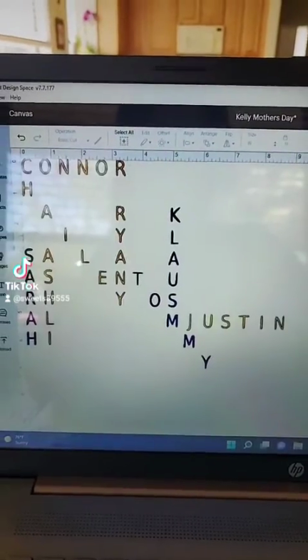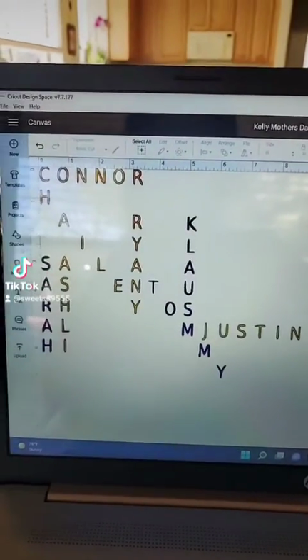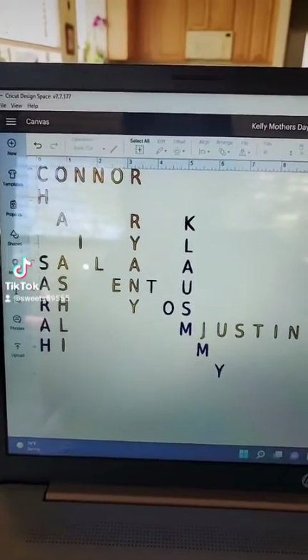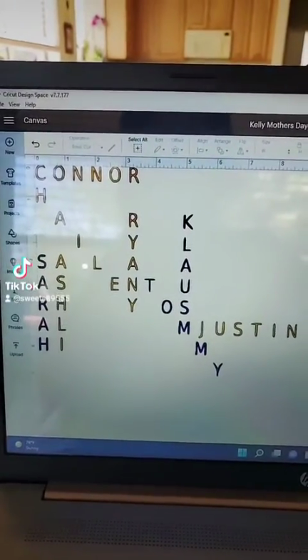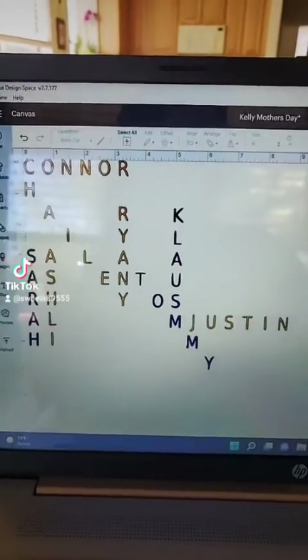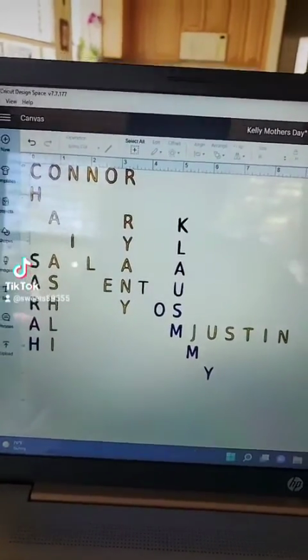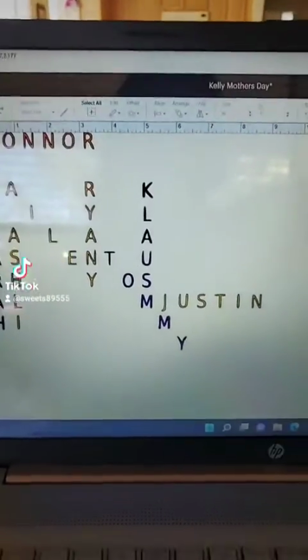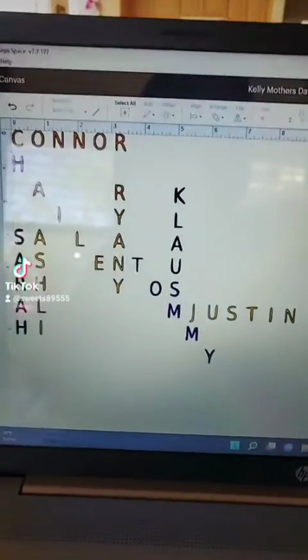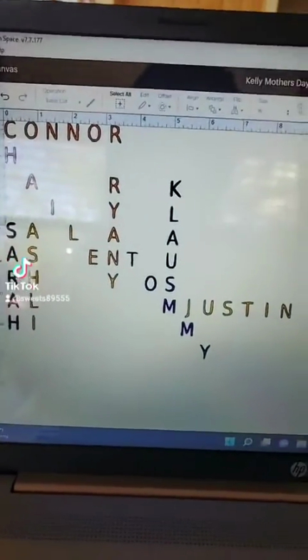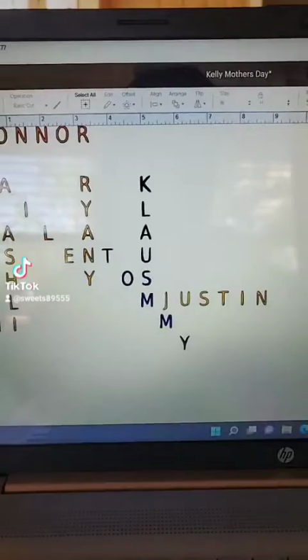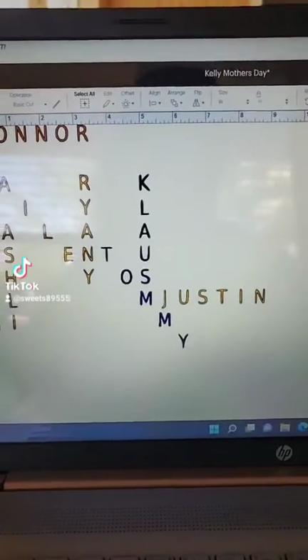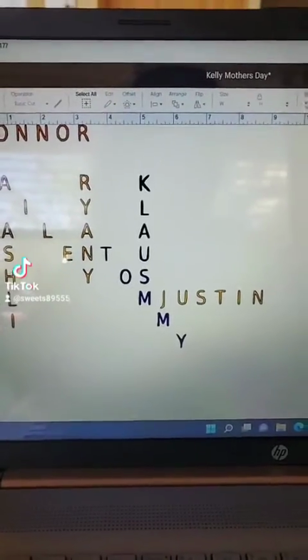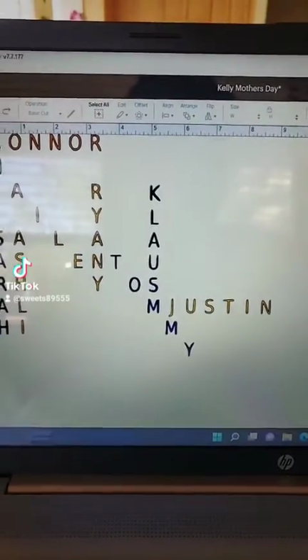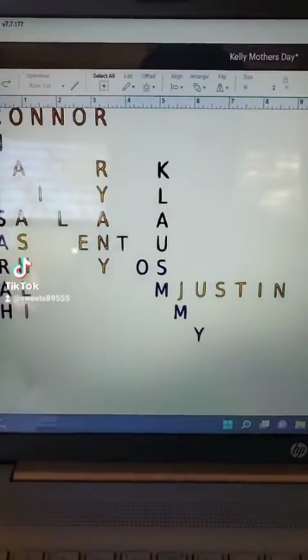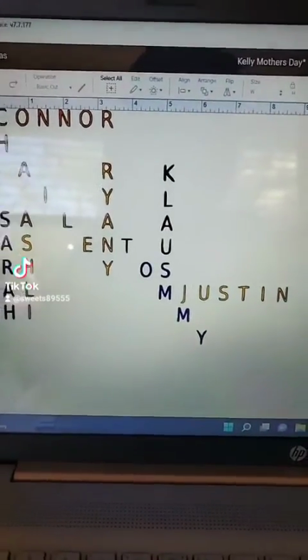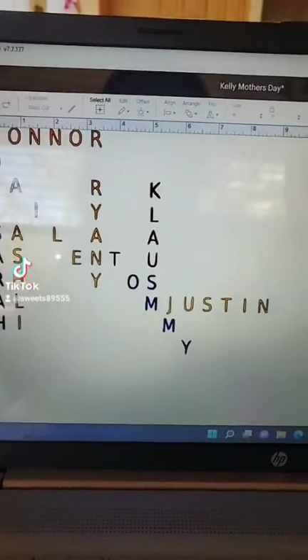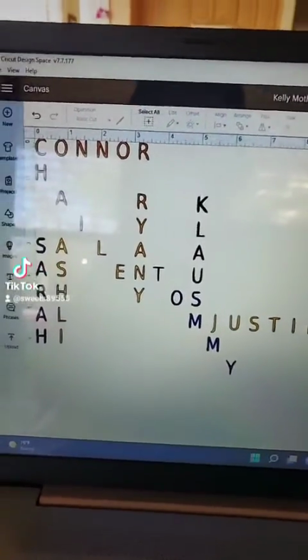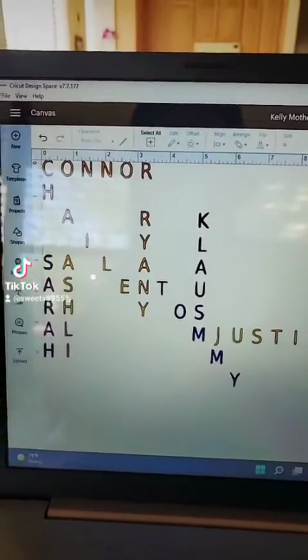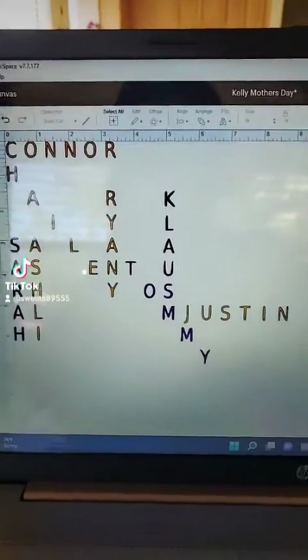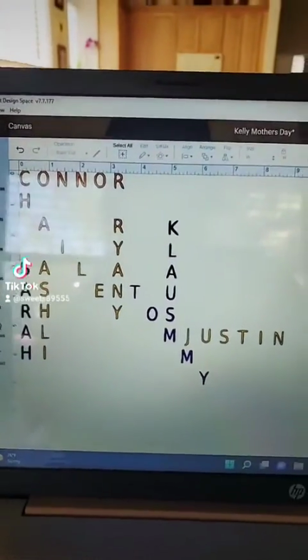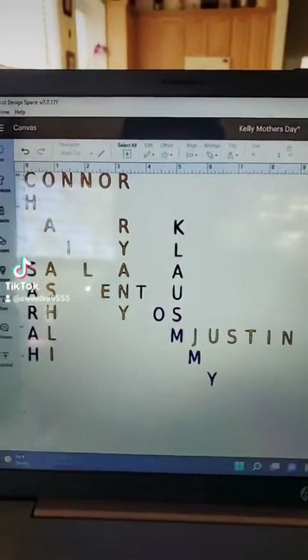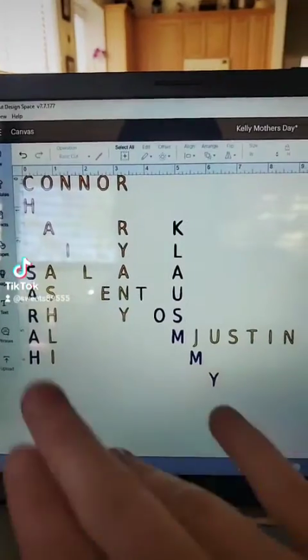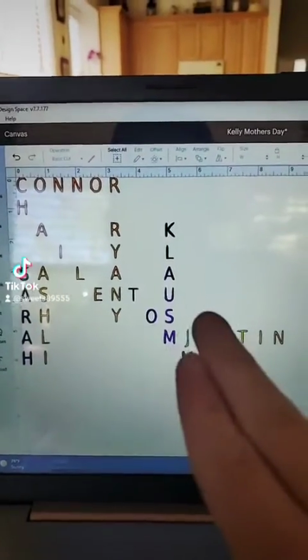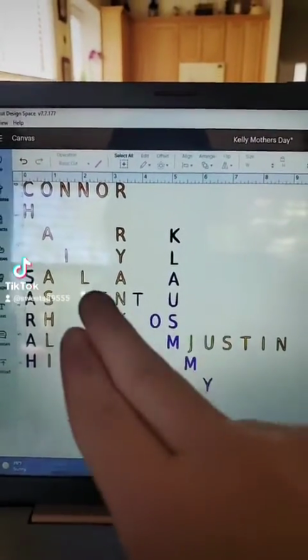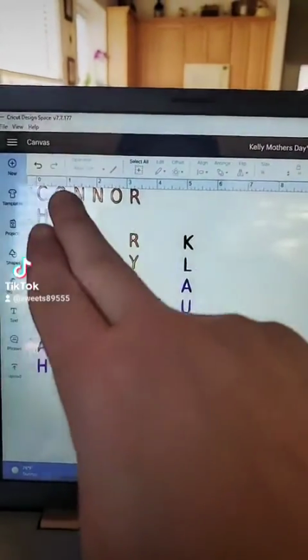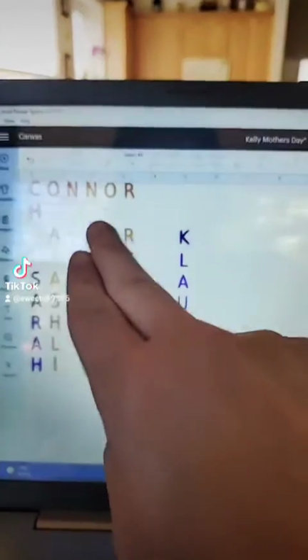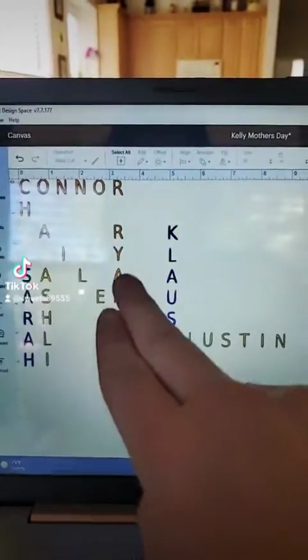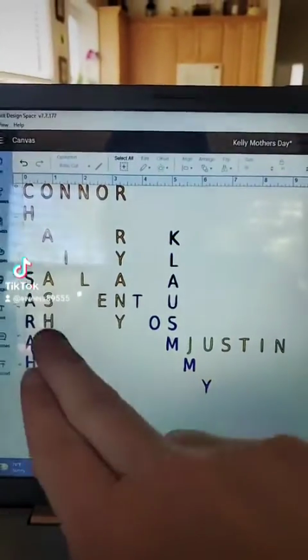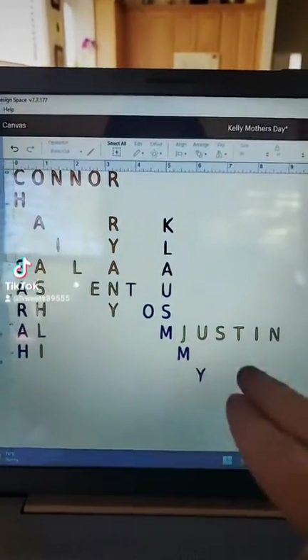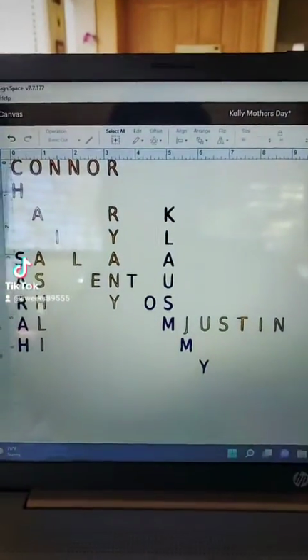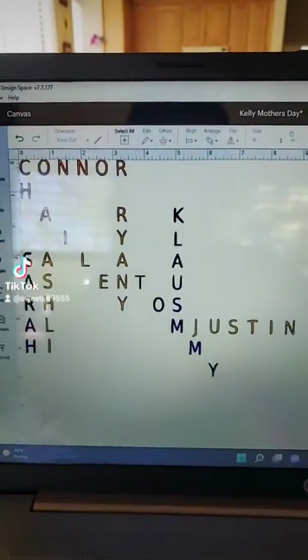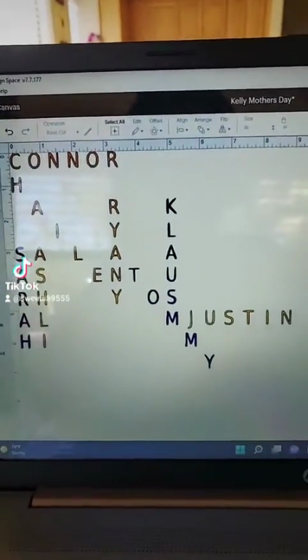And then we can add in one of my sister-in-laws and her family. Right here, as you can see, she has three kids: Connor, Haley, and Ryan. And then Ashley and Justin is her and her husband.